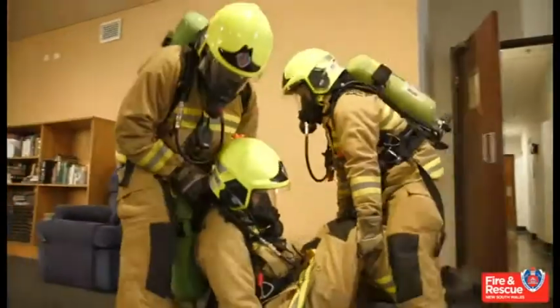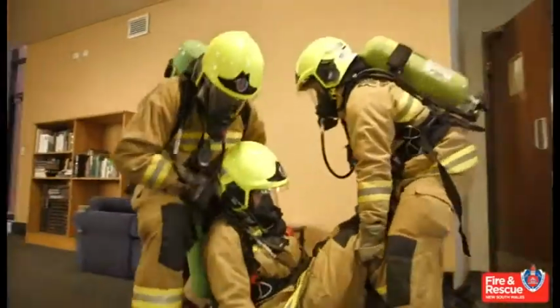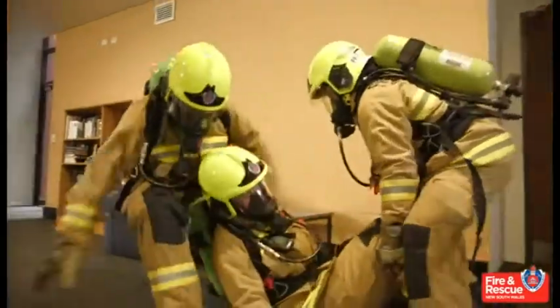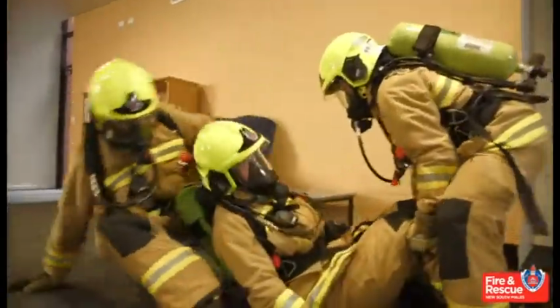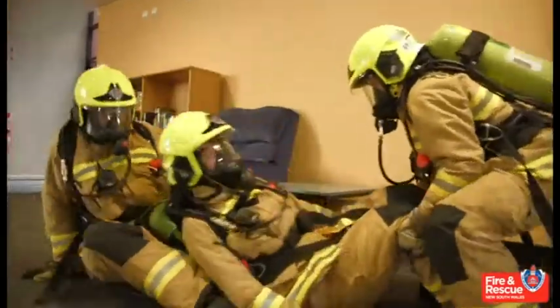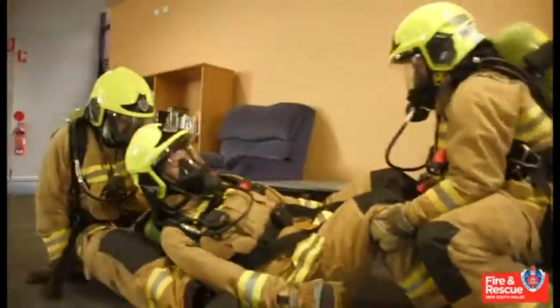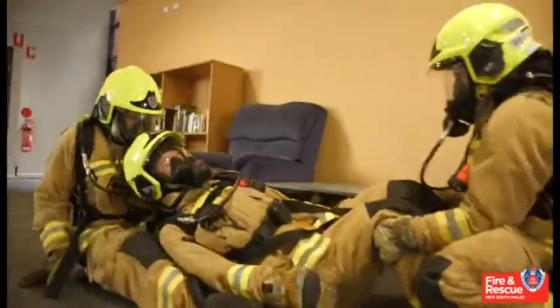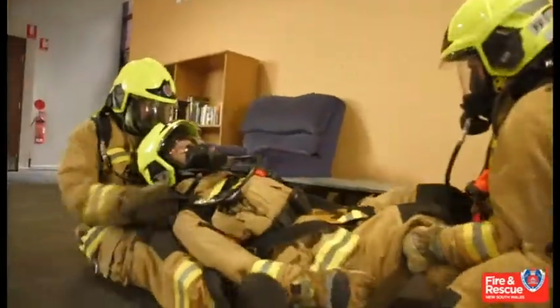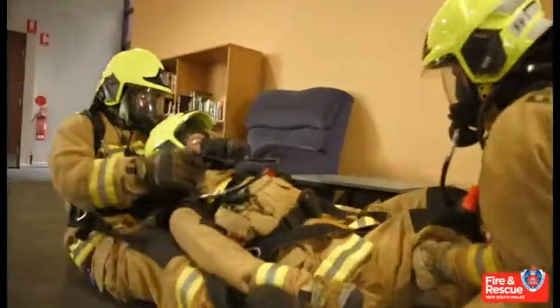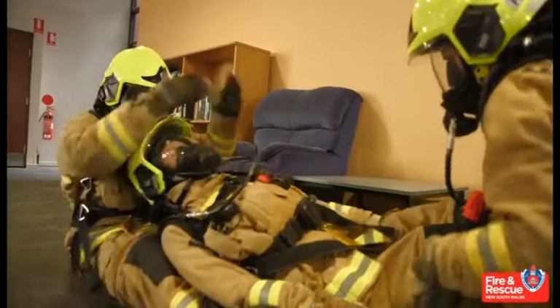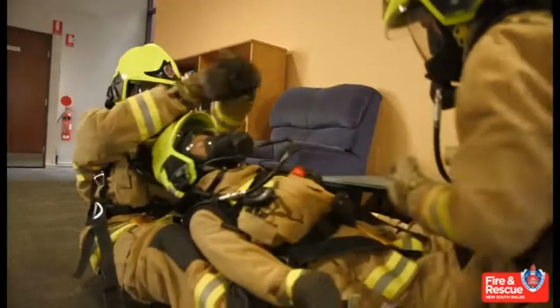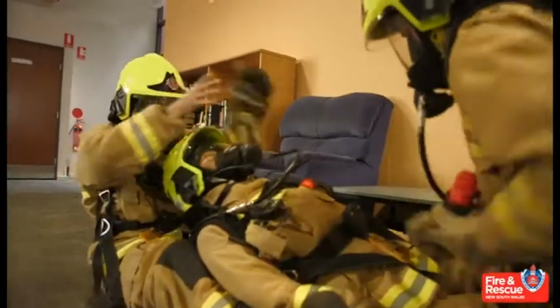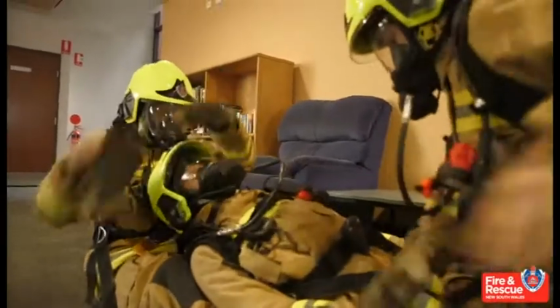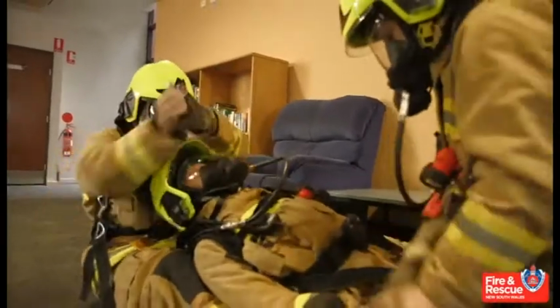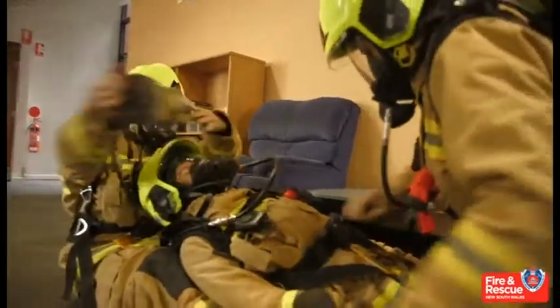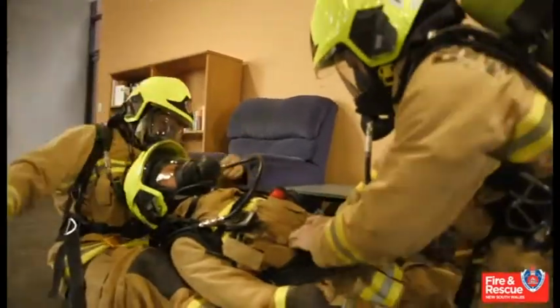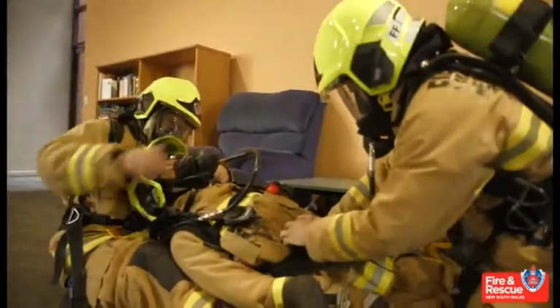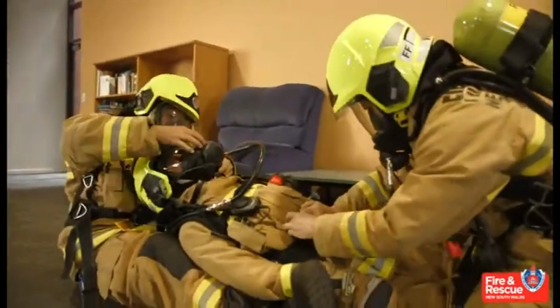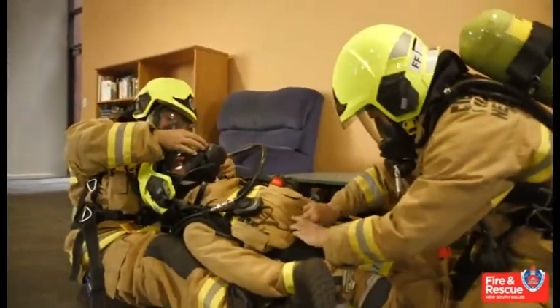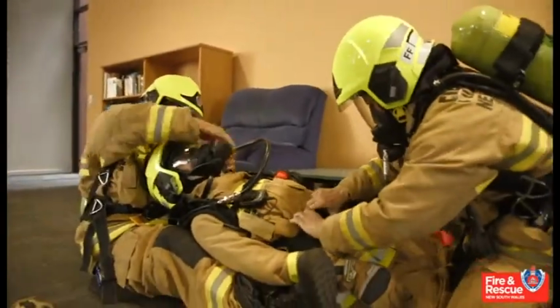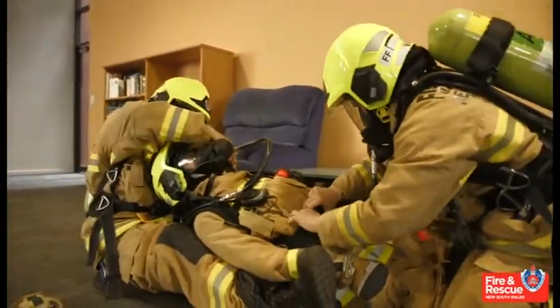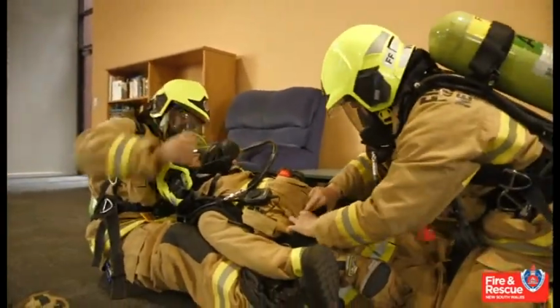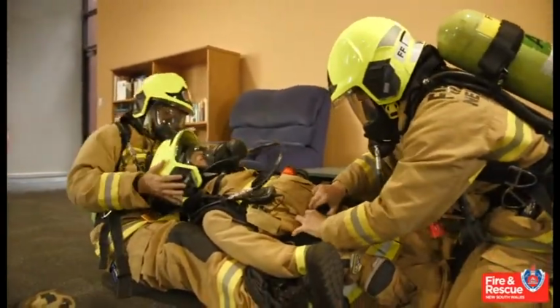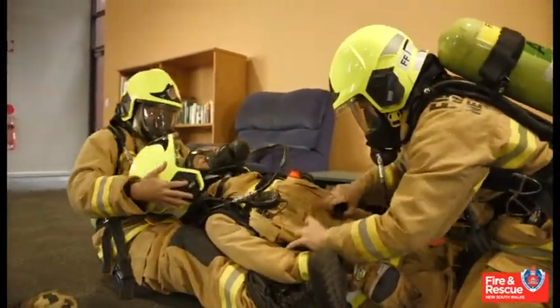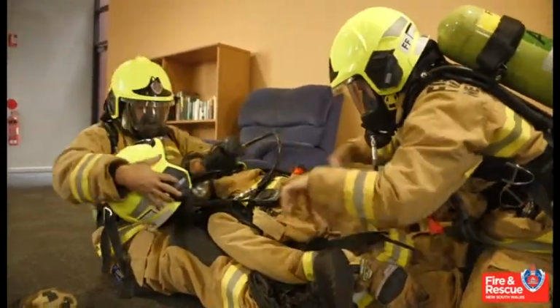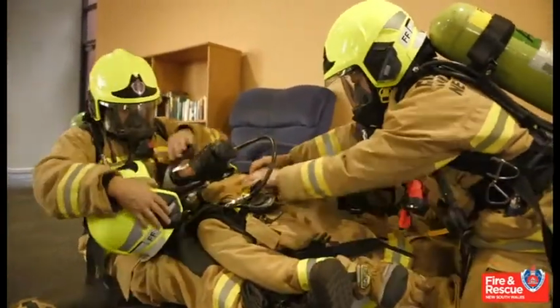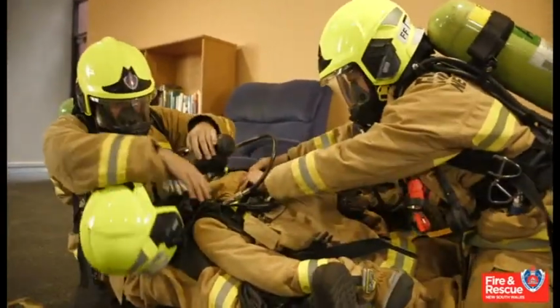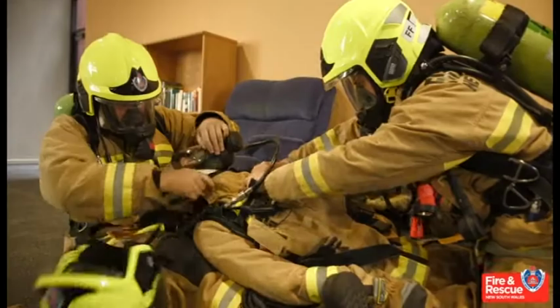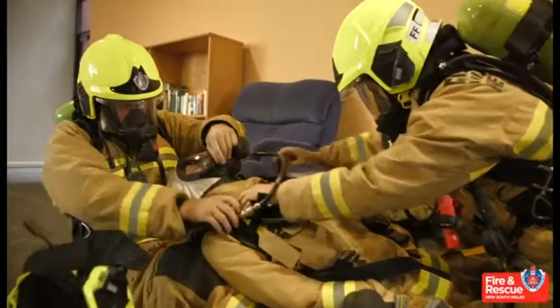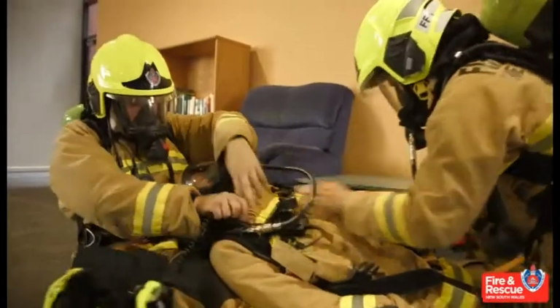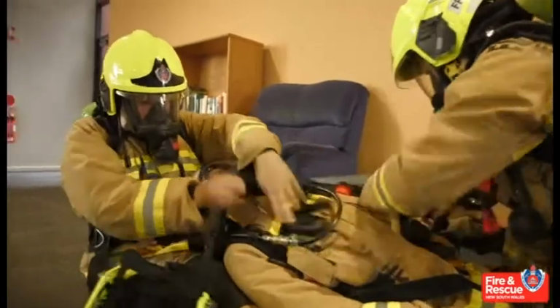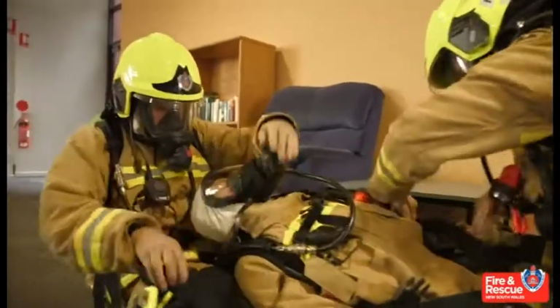If manpower is limited, the primary assessor can become the dragger once the casualty's equipment and uniform have been released. The head control role remains the same.